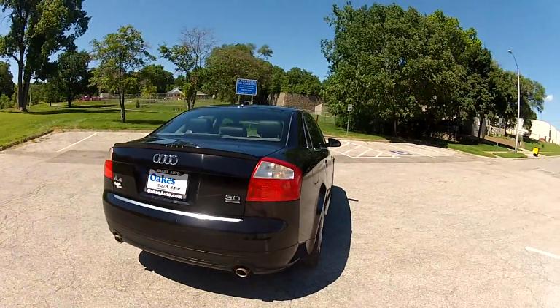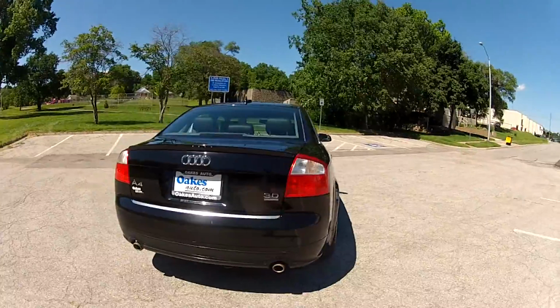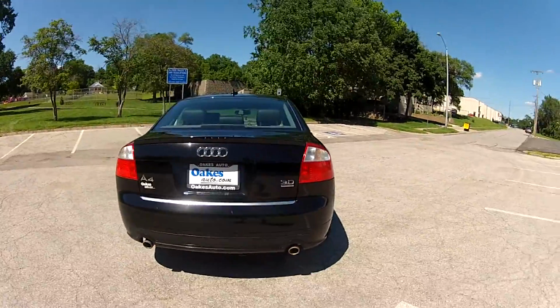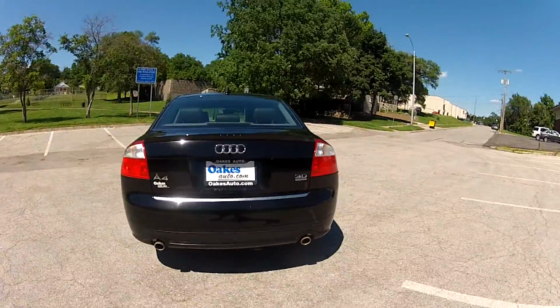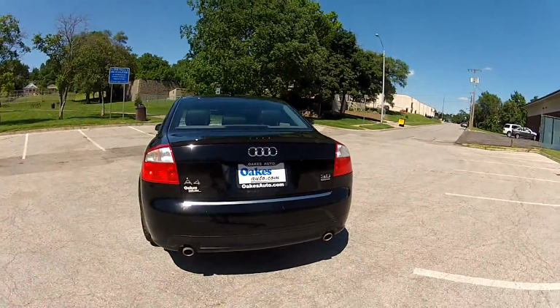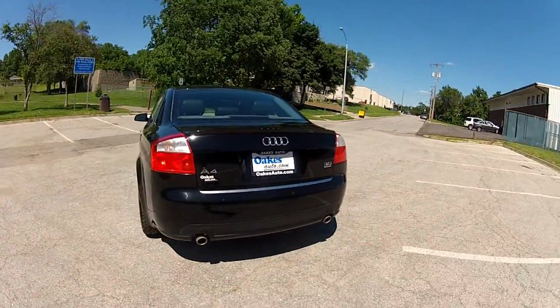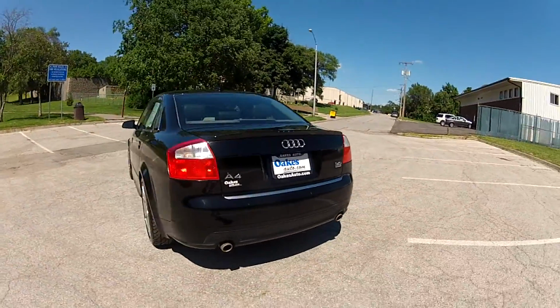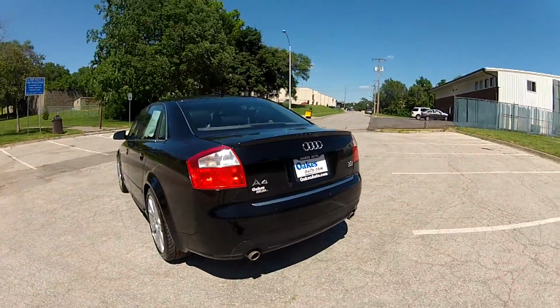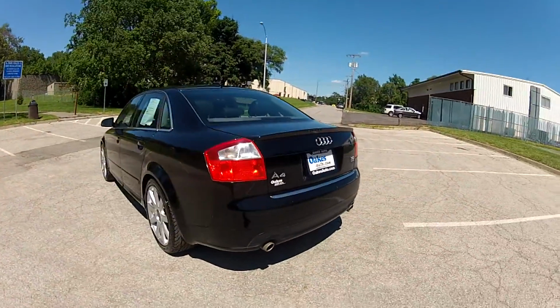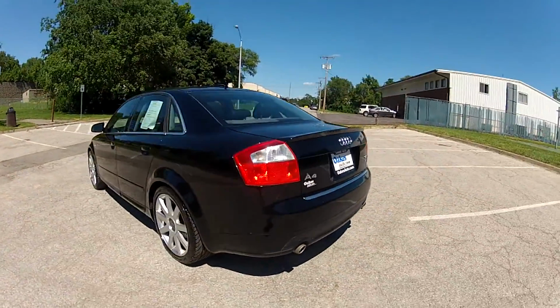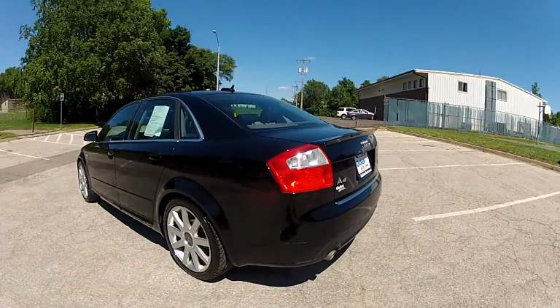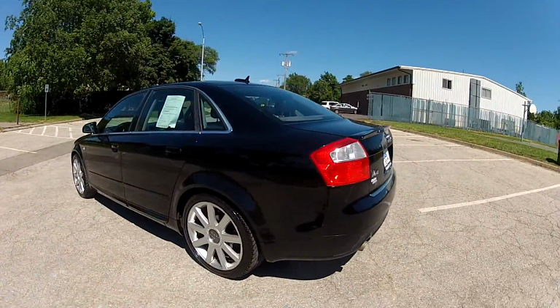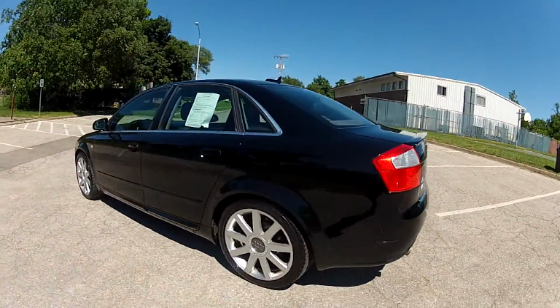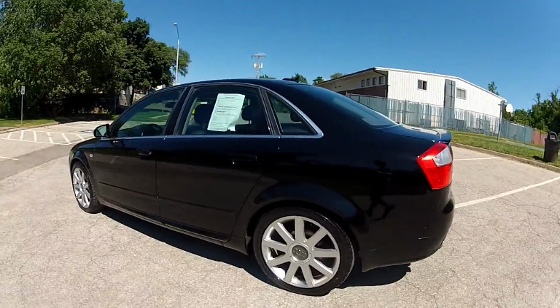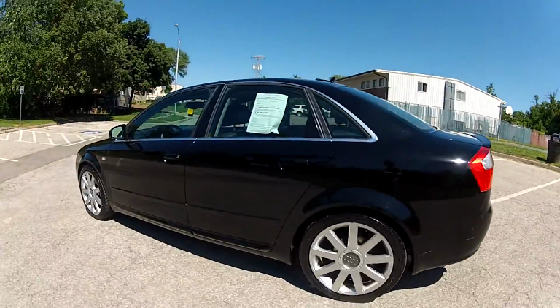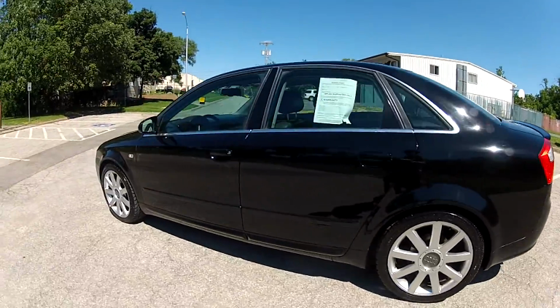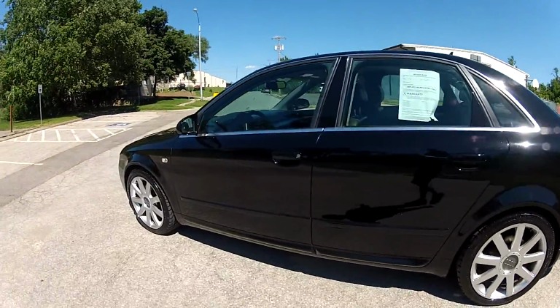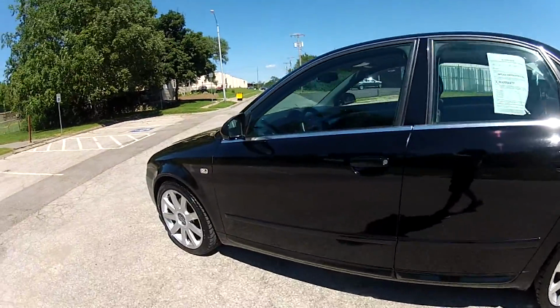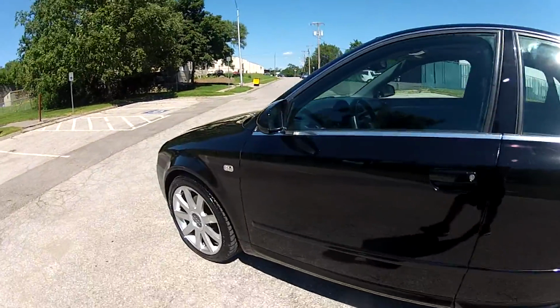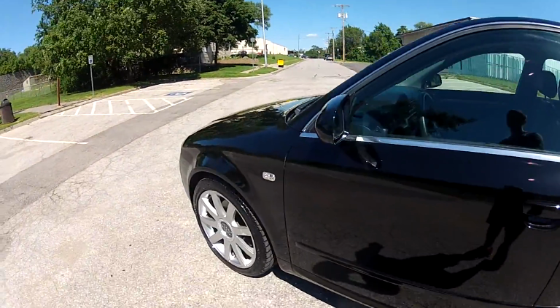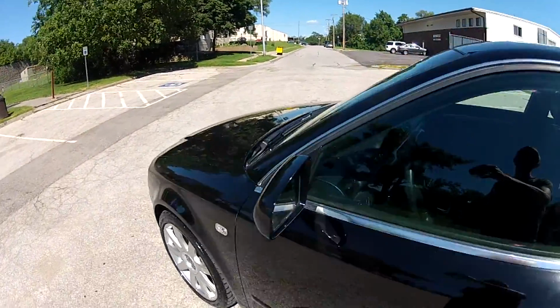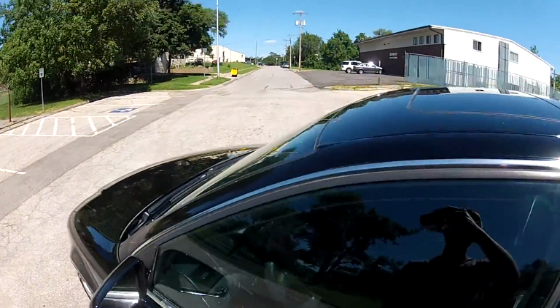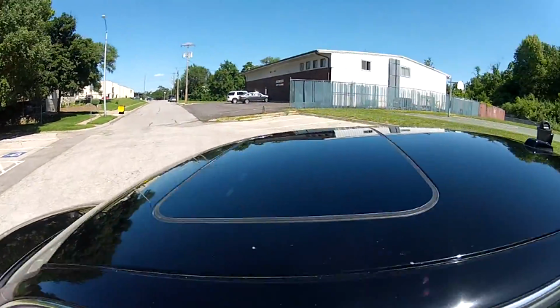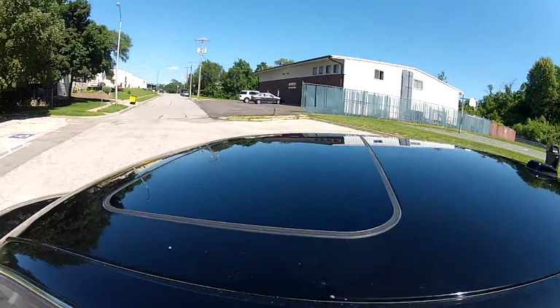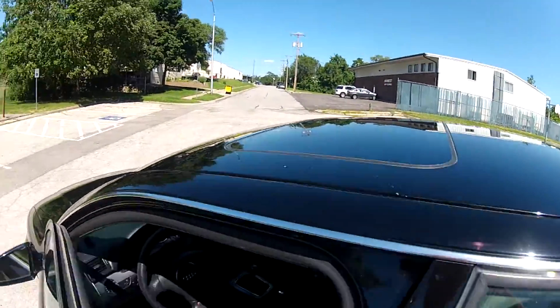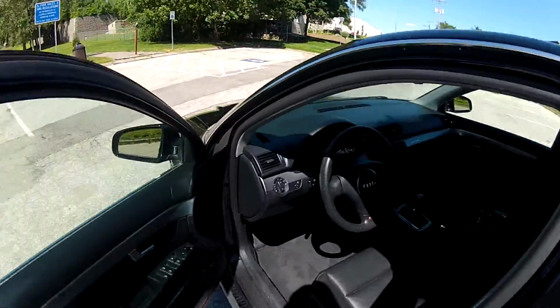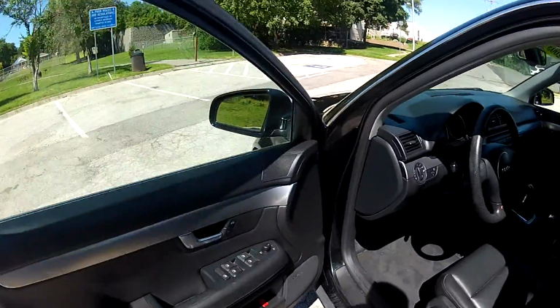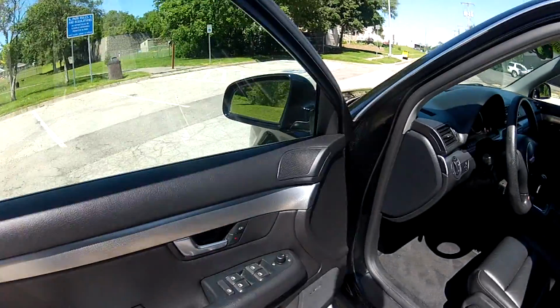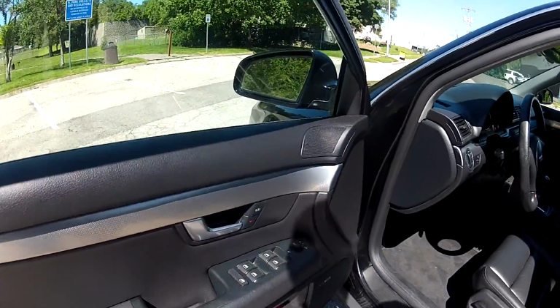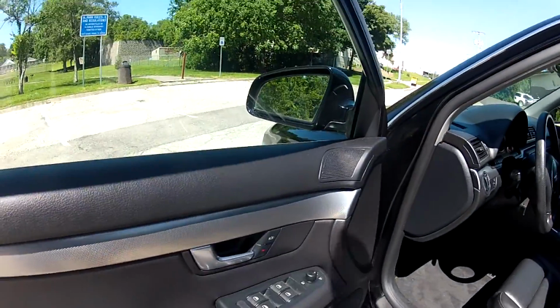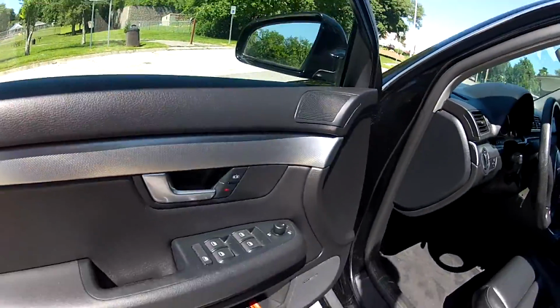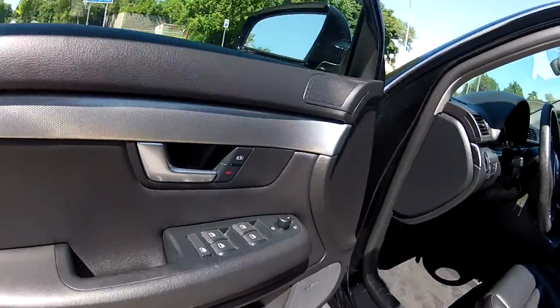This is the three liter with the Quattro and it is a six speed manual transmission. This luxury all wheel drive sedan has a power sunroof and many power options such as power windows, mirrors and locks.